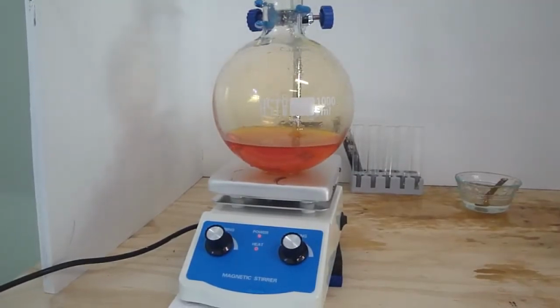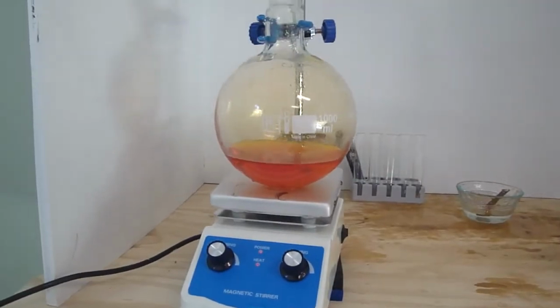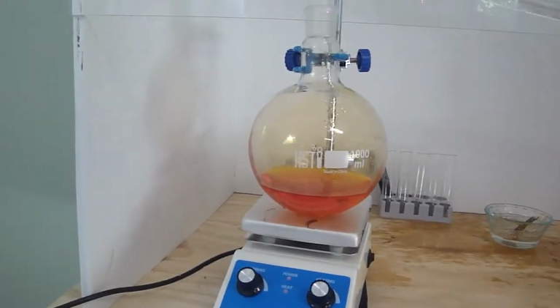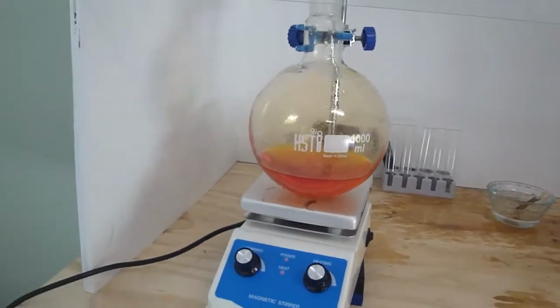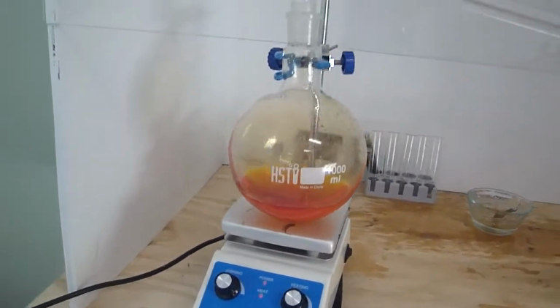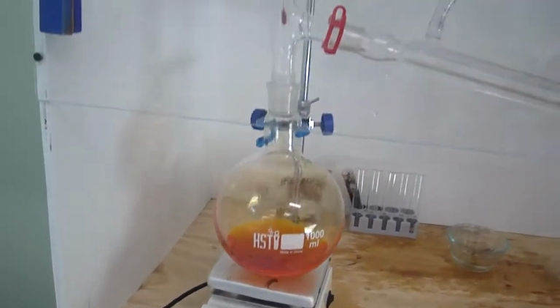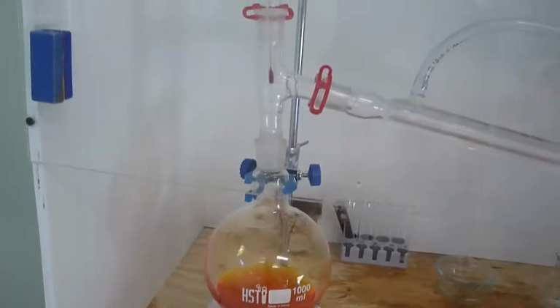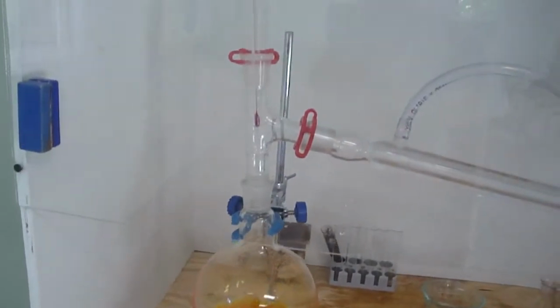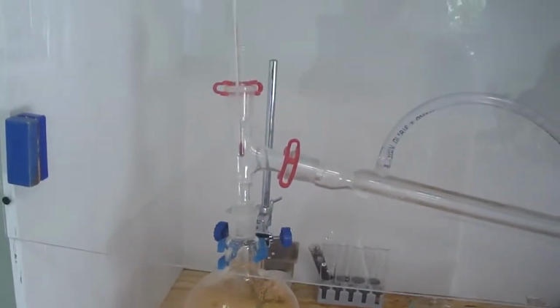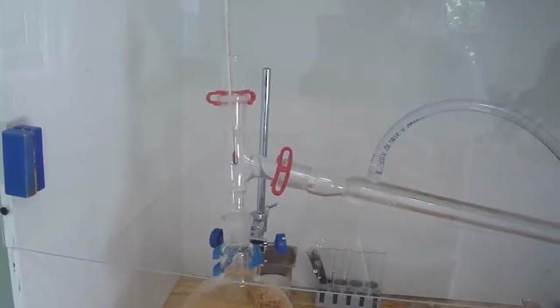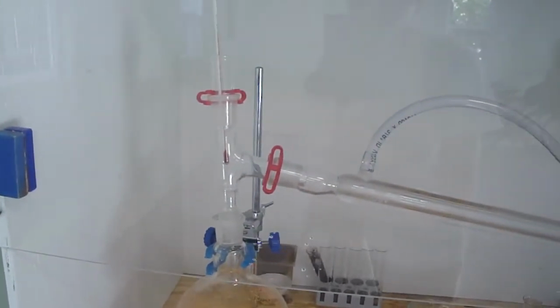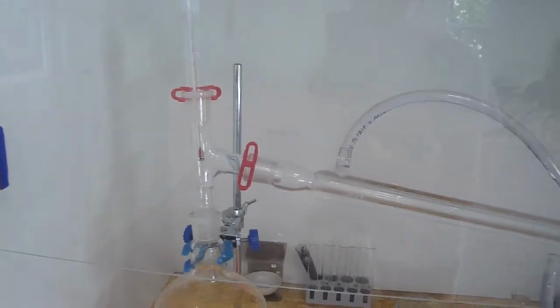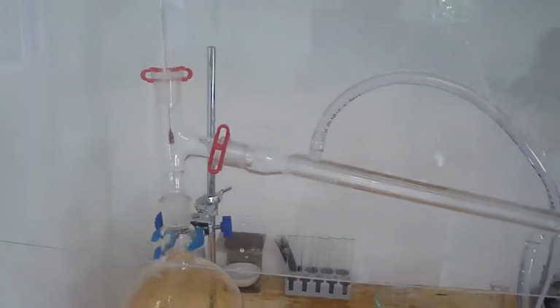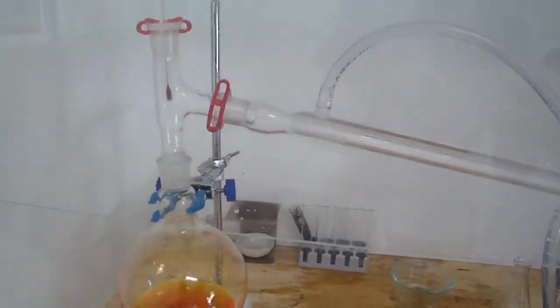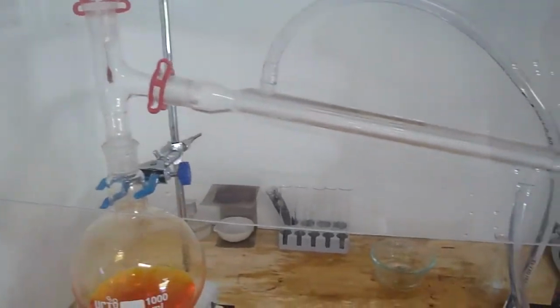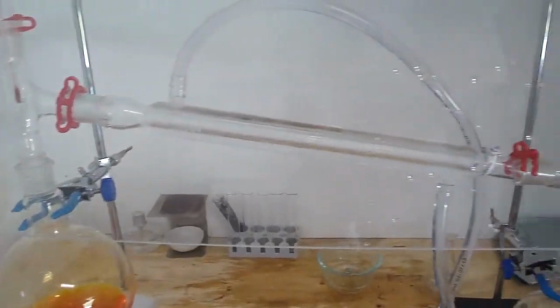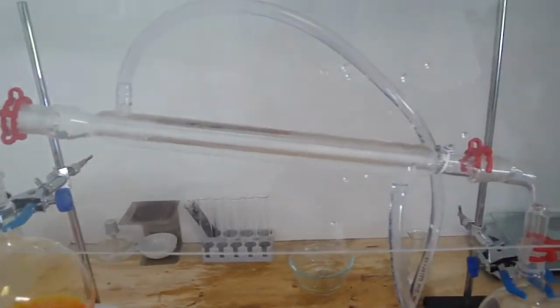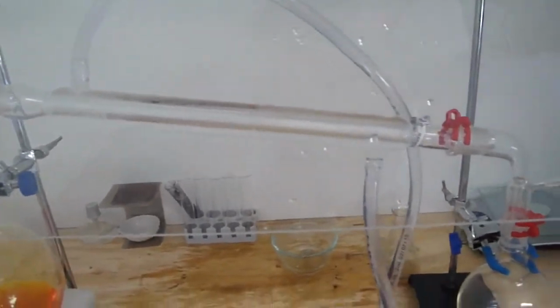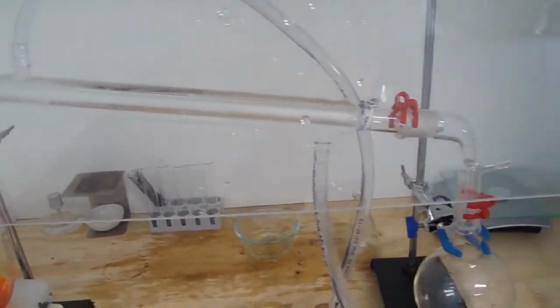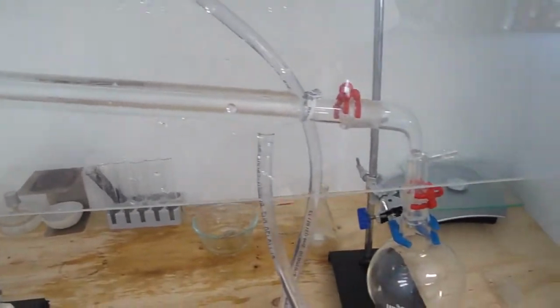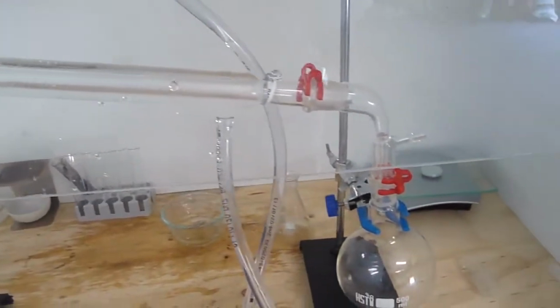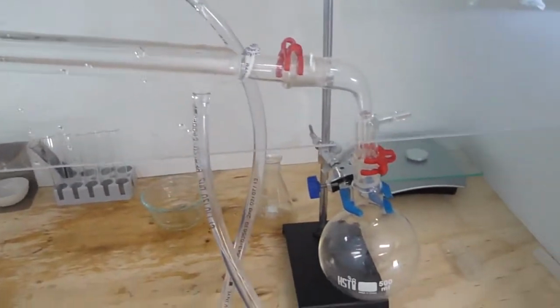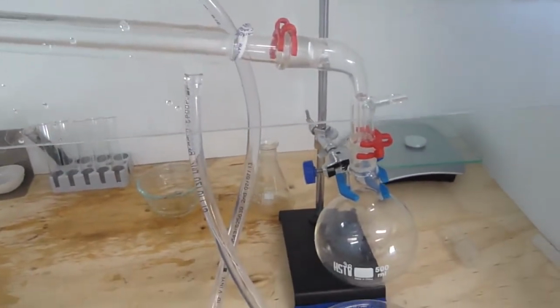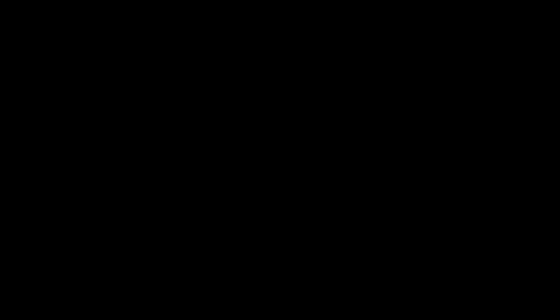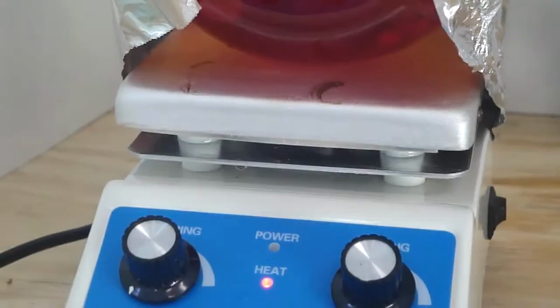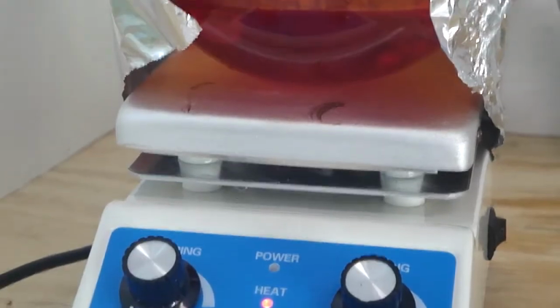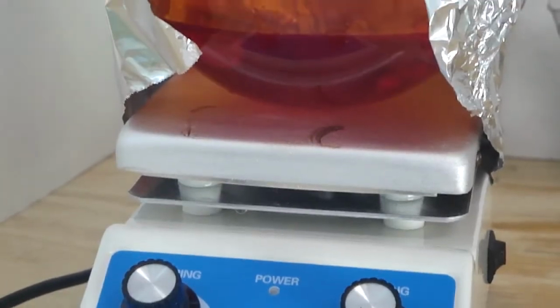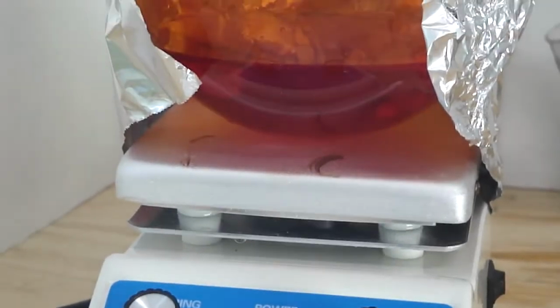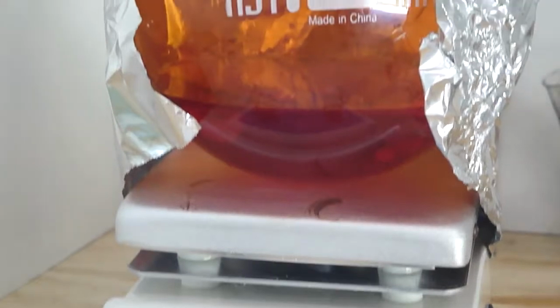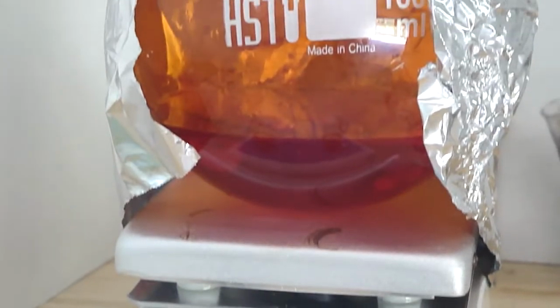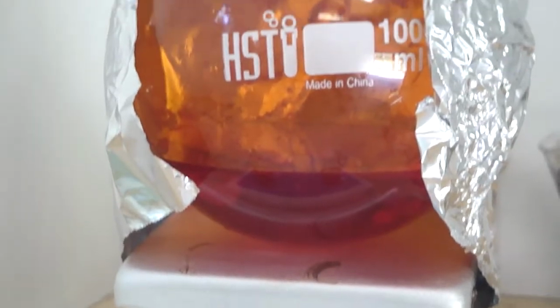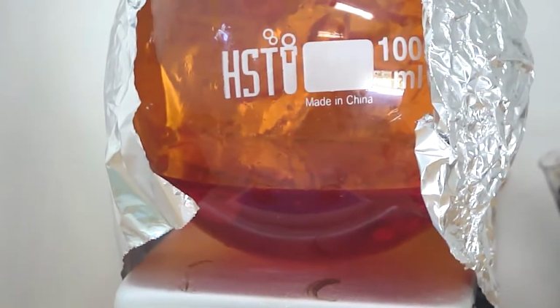This didn't work very efficiently, and like I said, I didn't get the kind of yield I was looking for, so I'll mainly focus on the reaction. I'll just show some clips of the distillation.